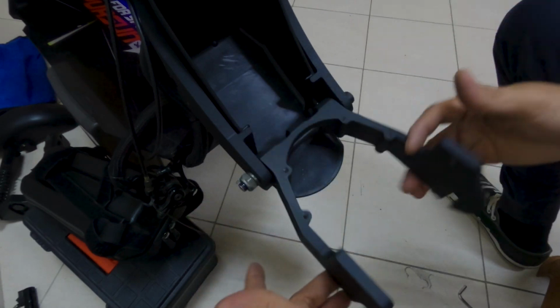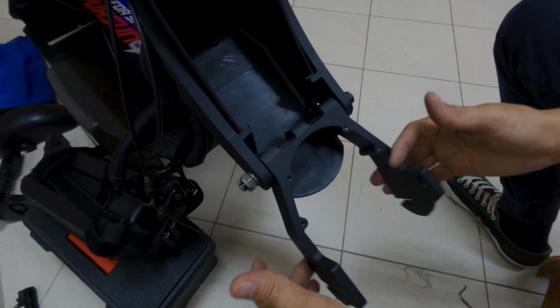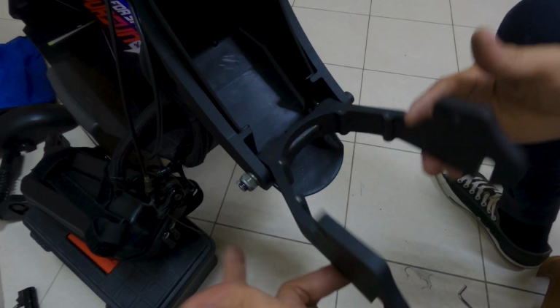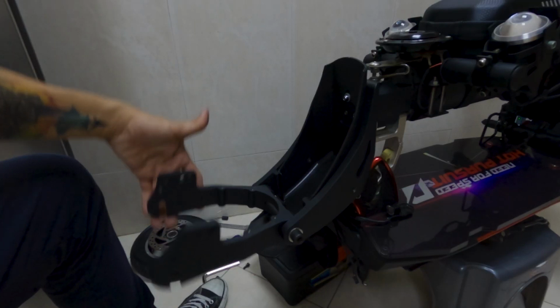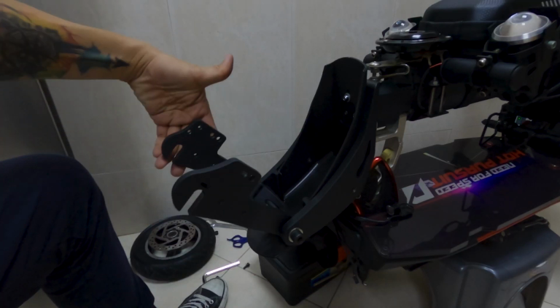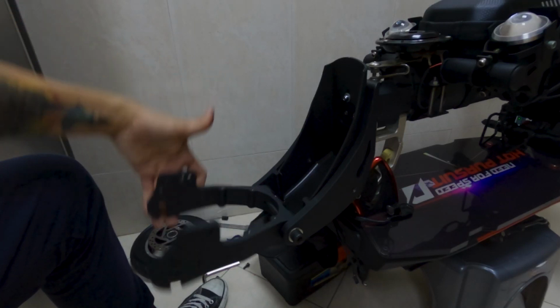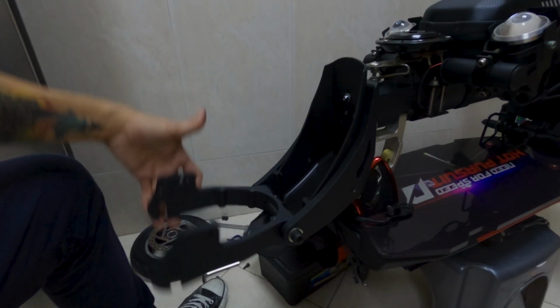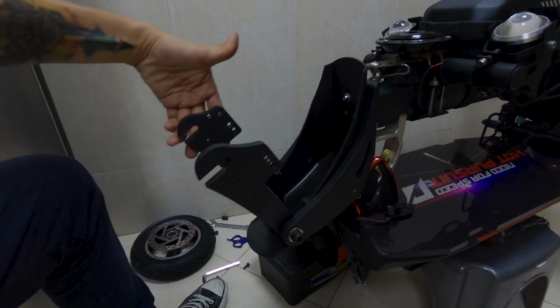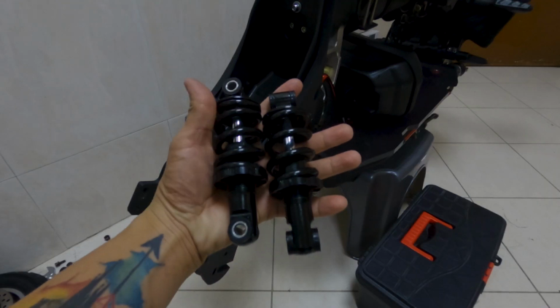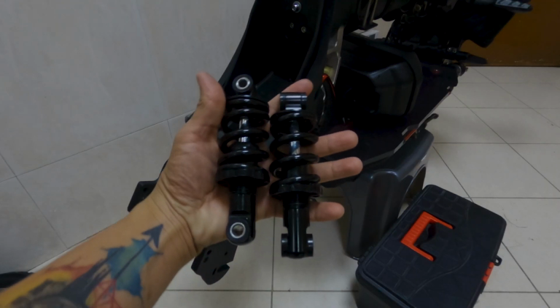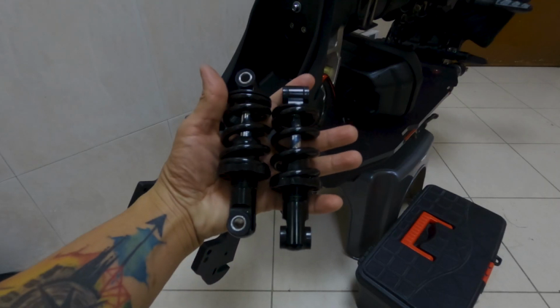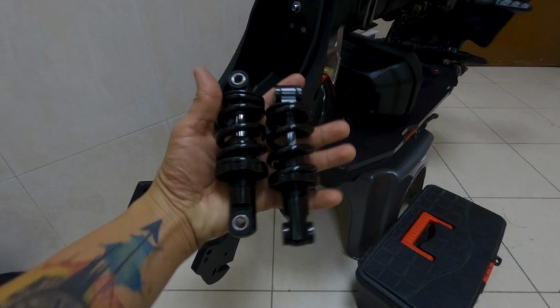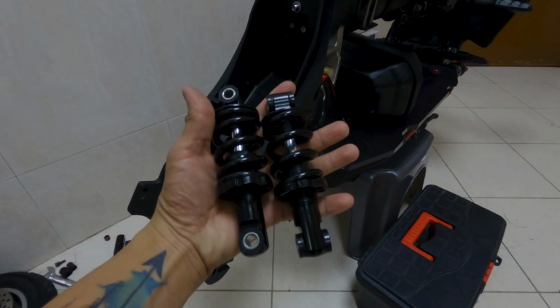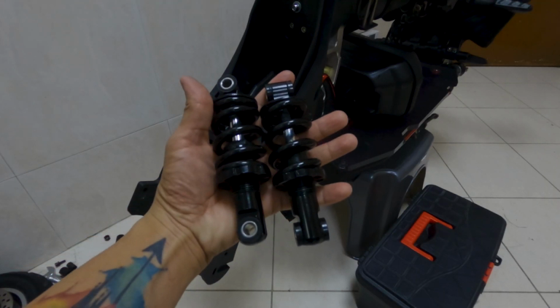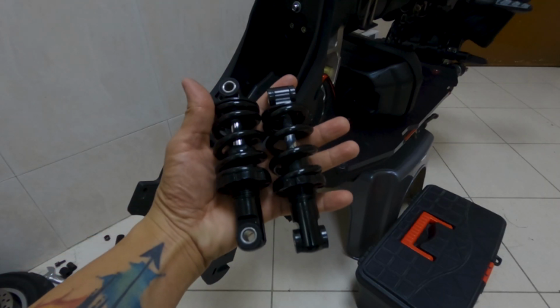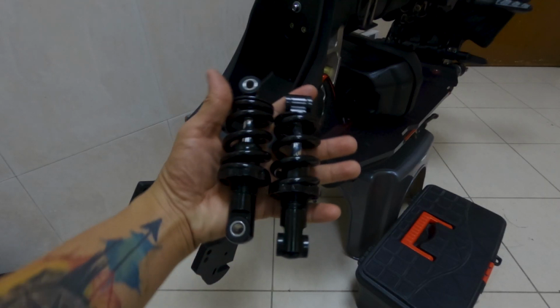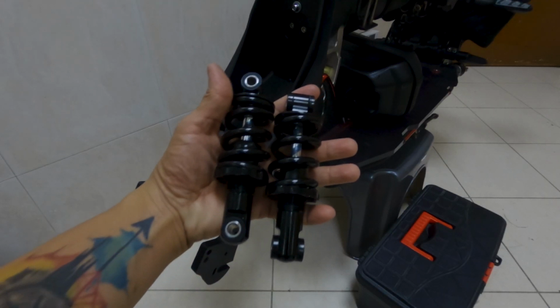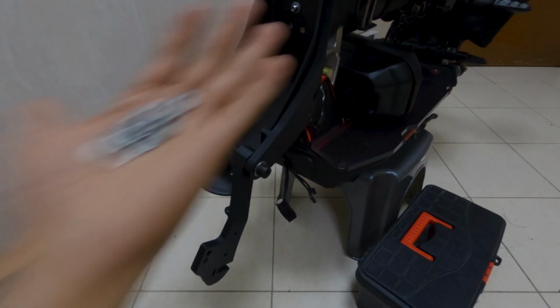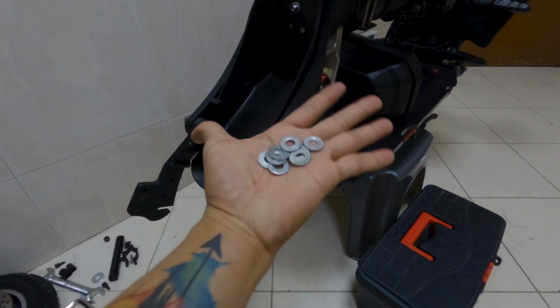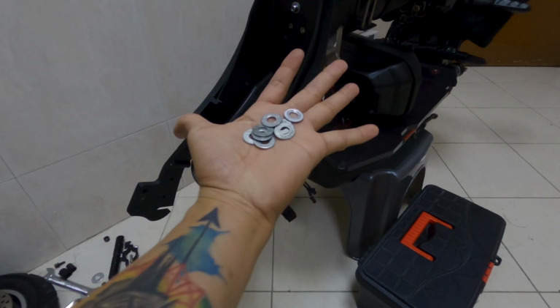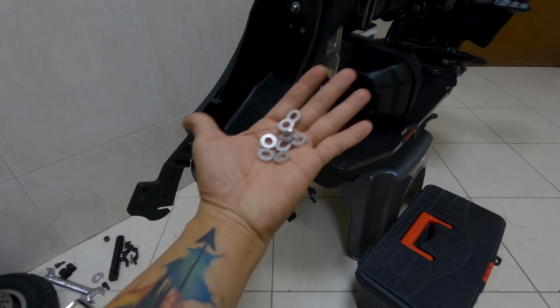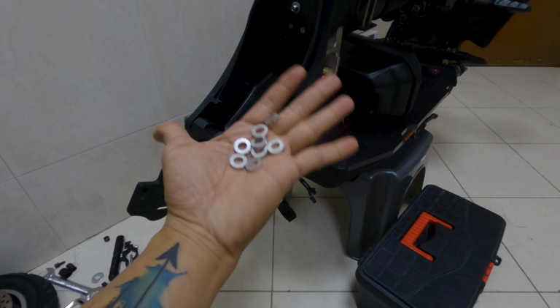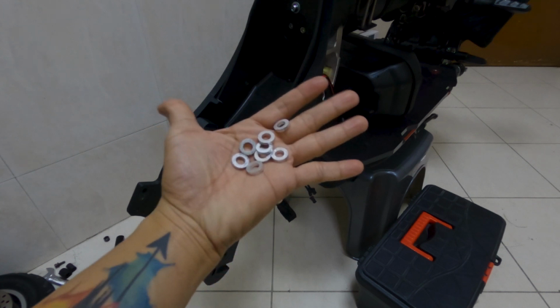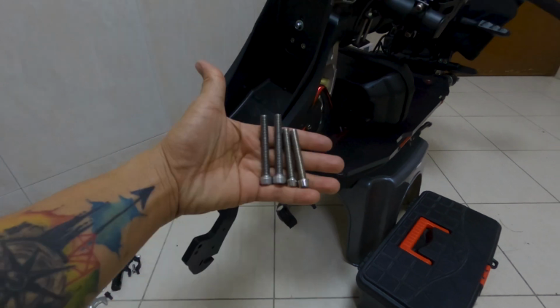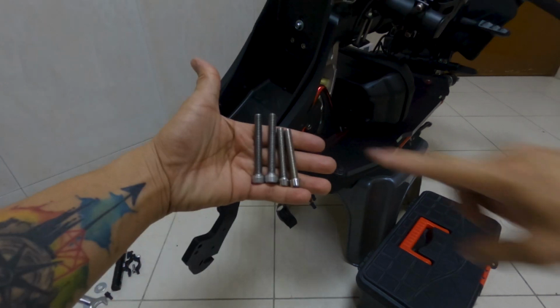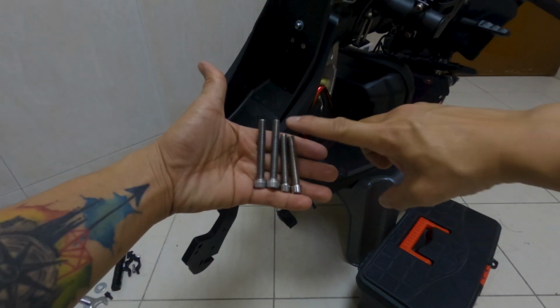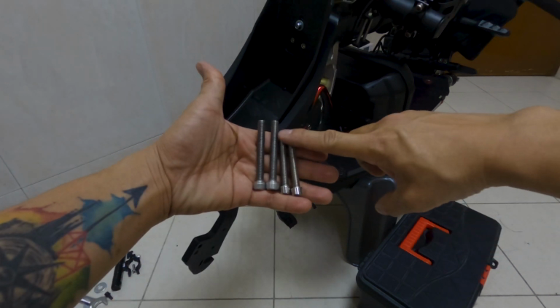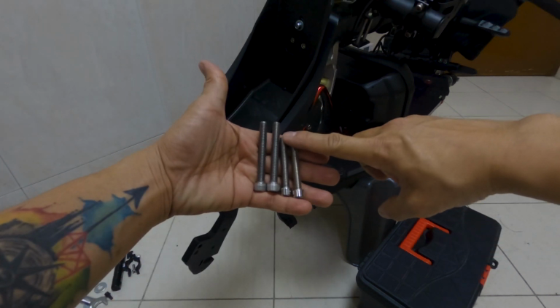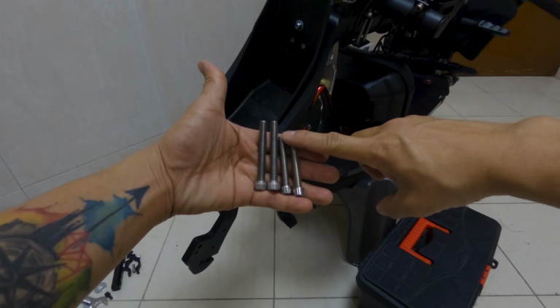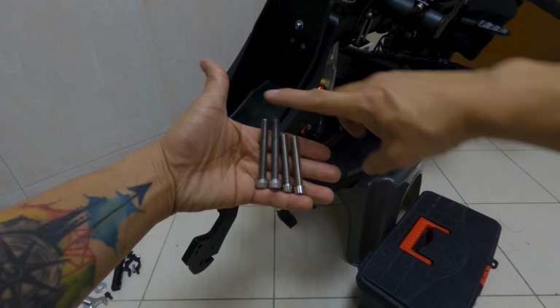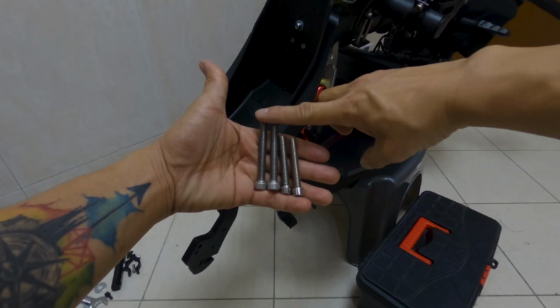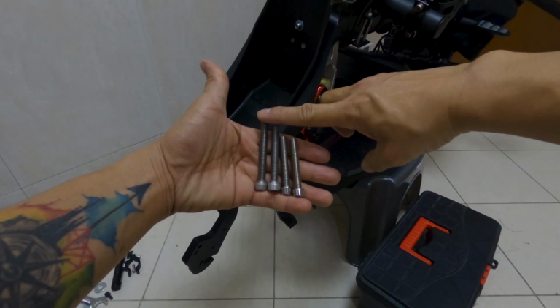After the installation of the swingarm, I next installed the two 125mm coil suspensions using flat washers, thick aluminum washers, two 250mm bolts, and also two 60mm bolts.